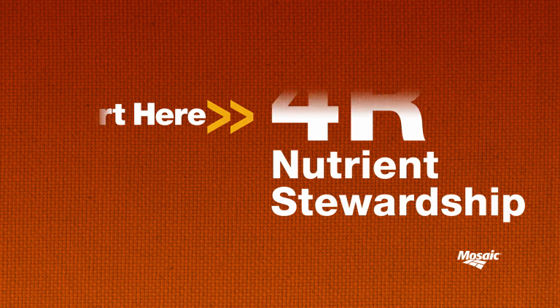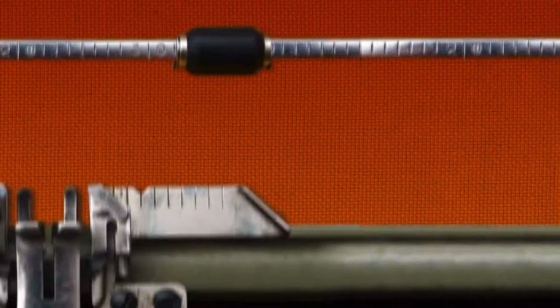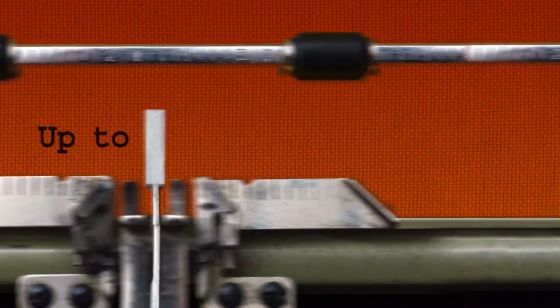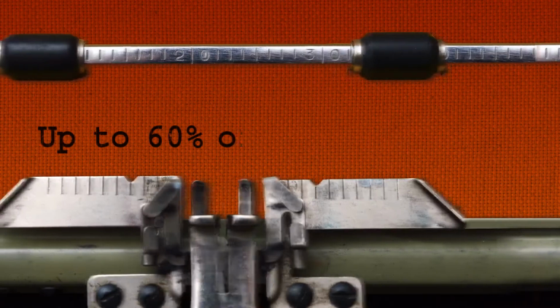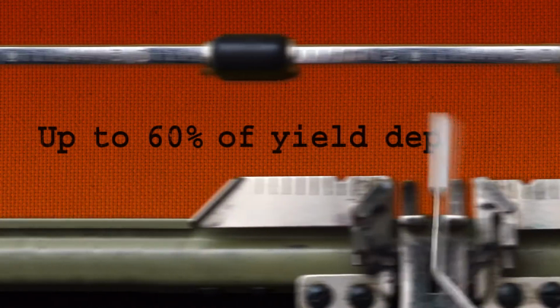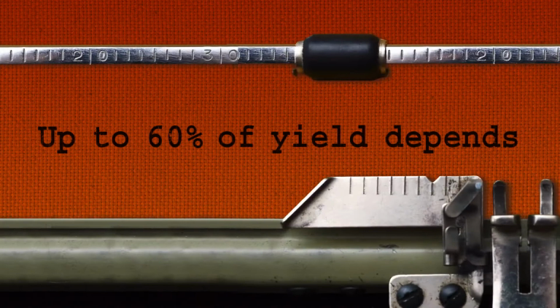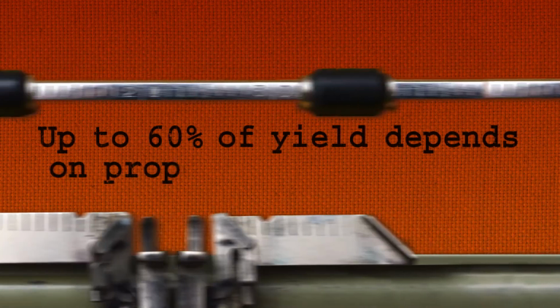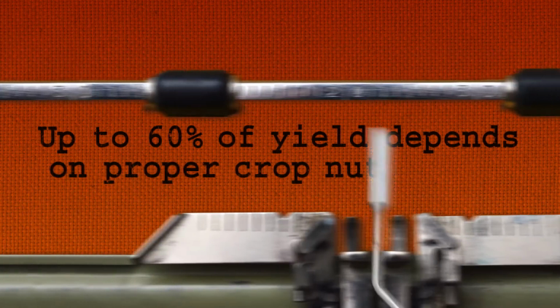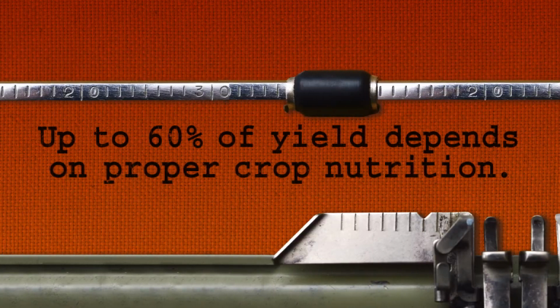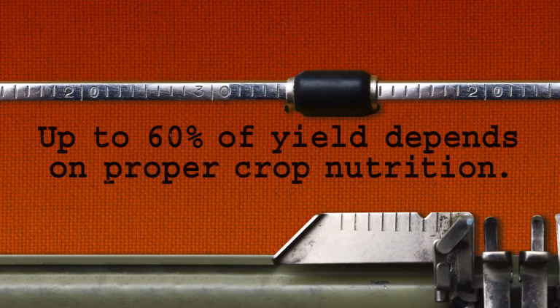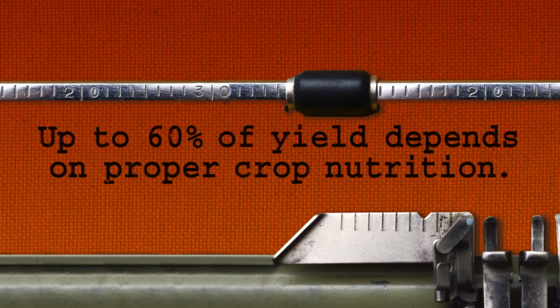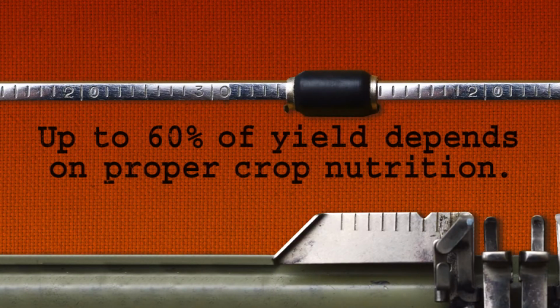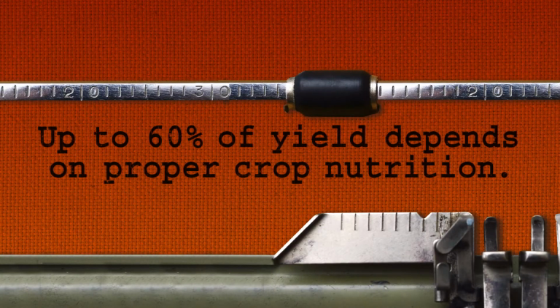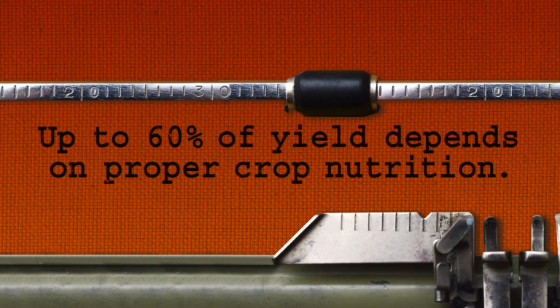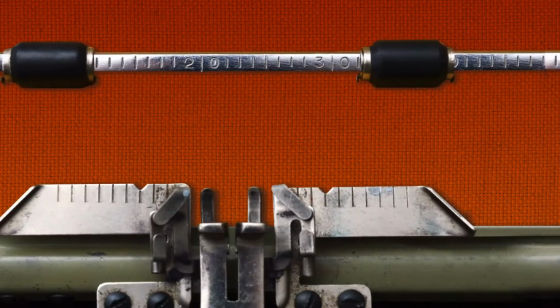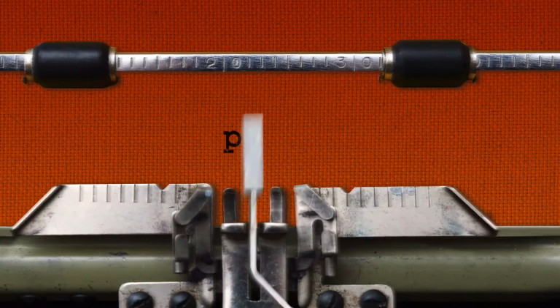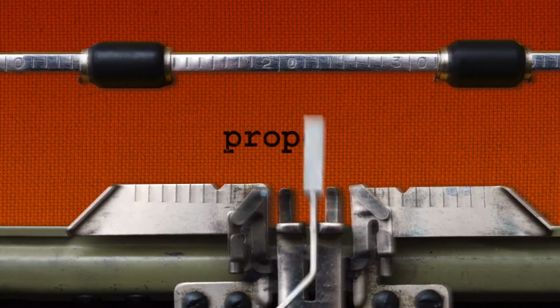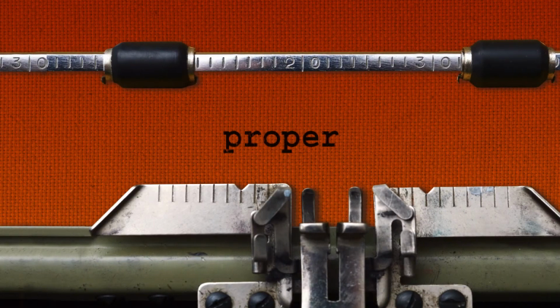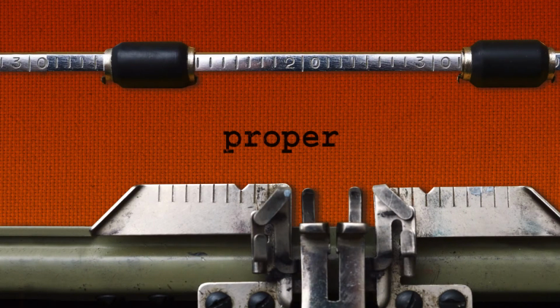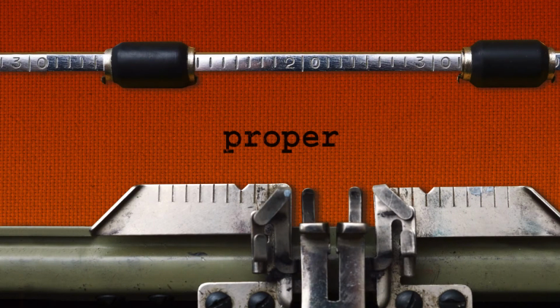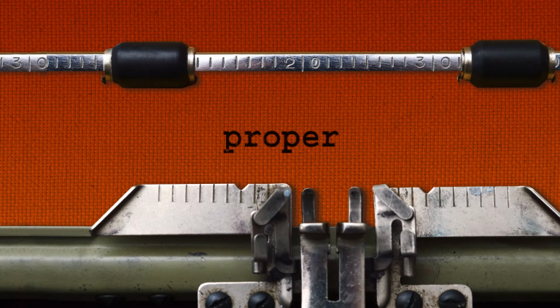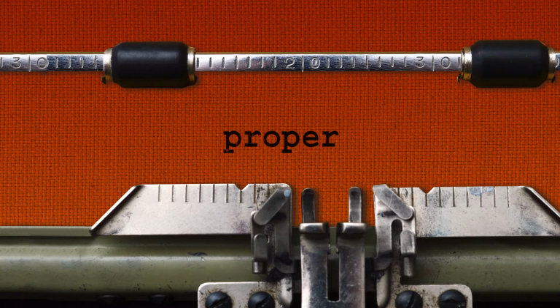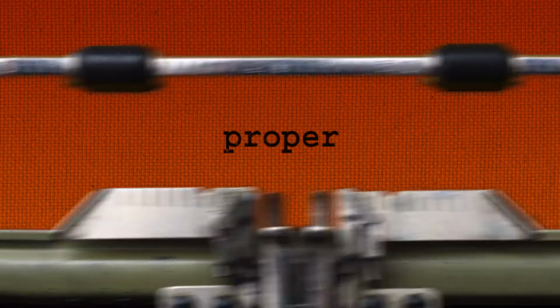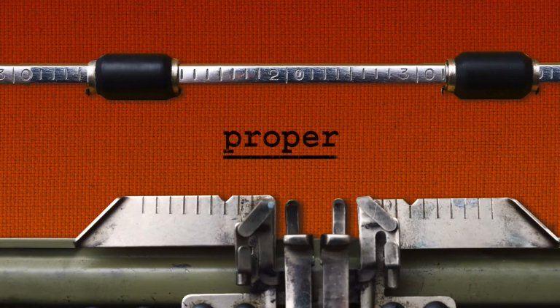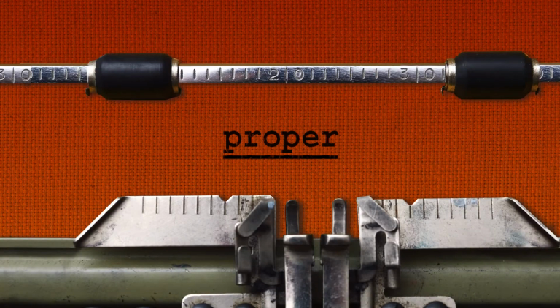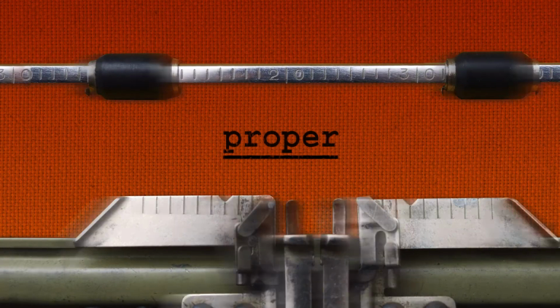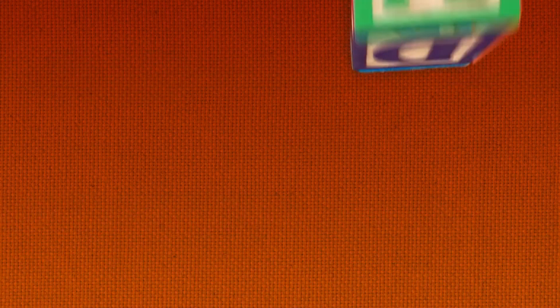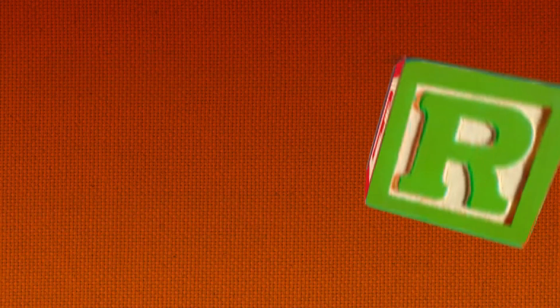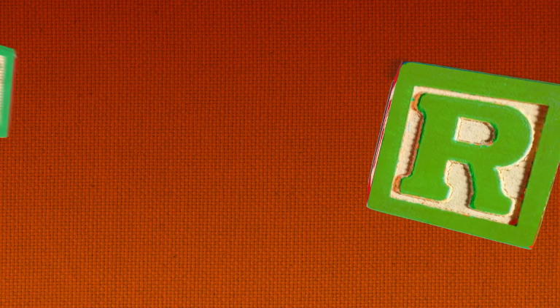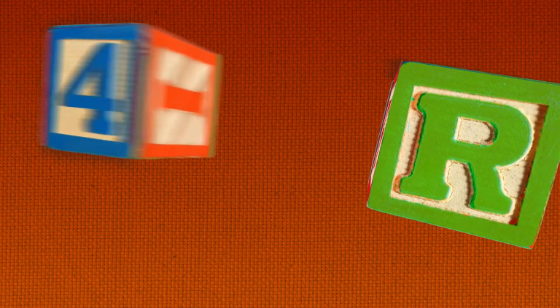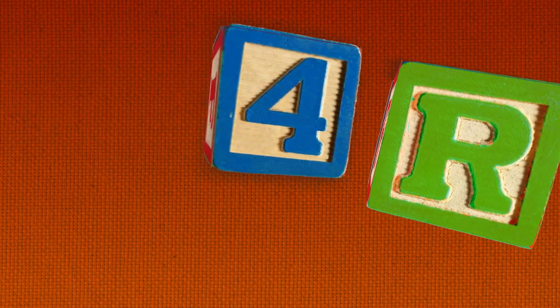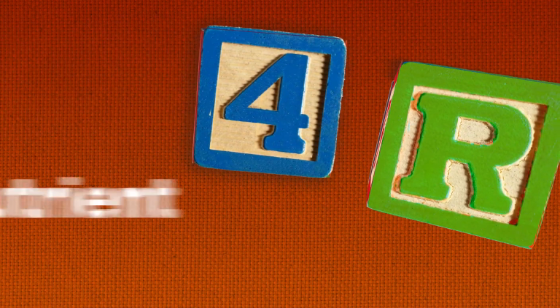Up to 60% of yield depends on proper crop nutrition. Let's break that fact down and focus on the one all-important word: proper. Today's topic — 4R Nutrient Stewardship.